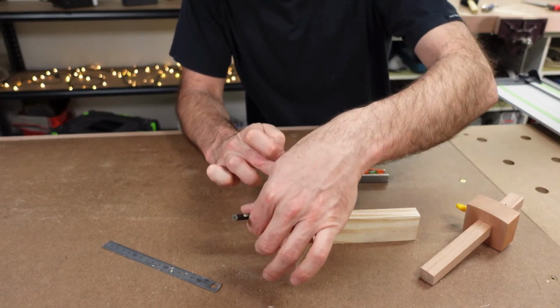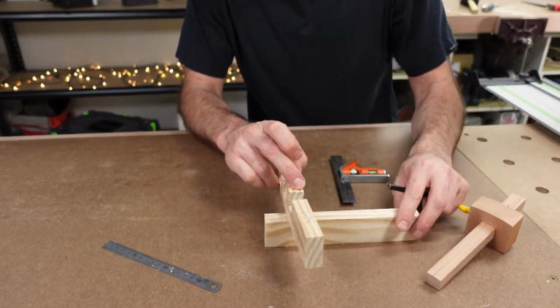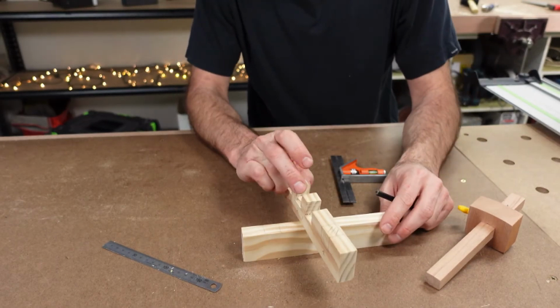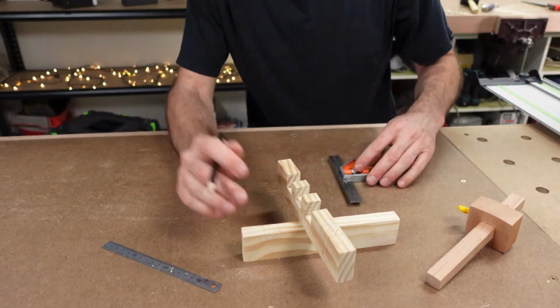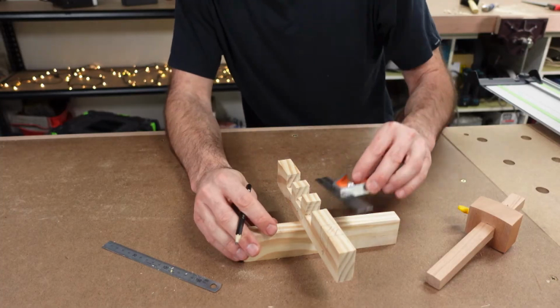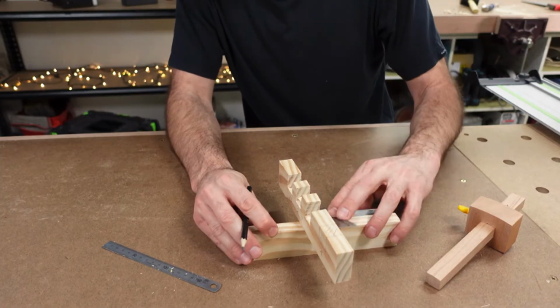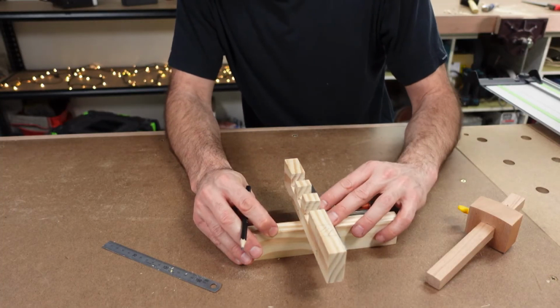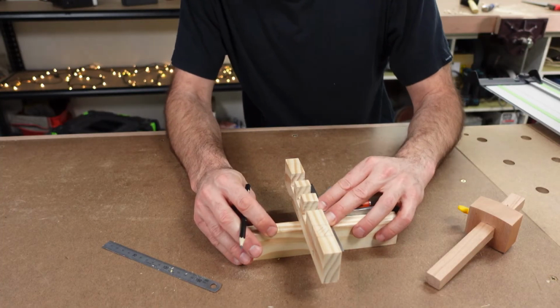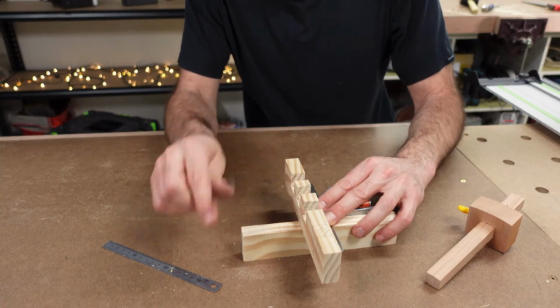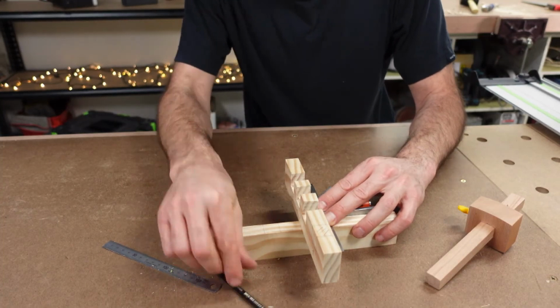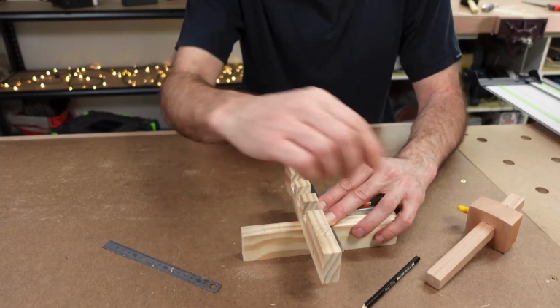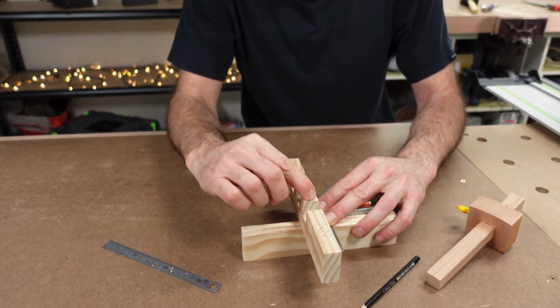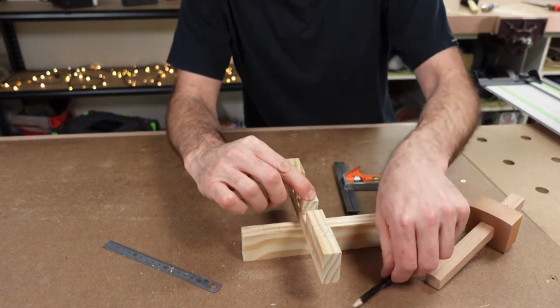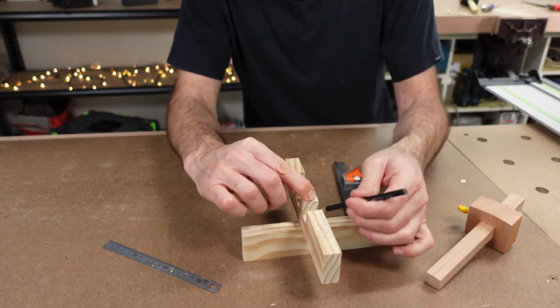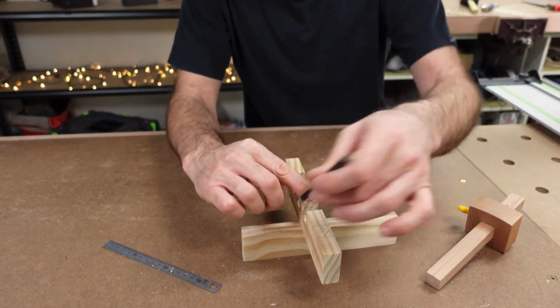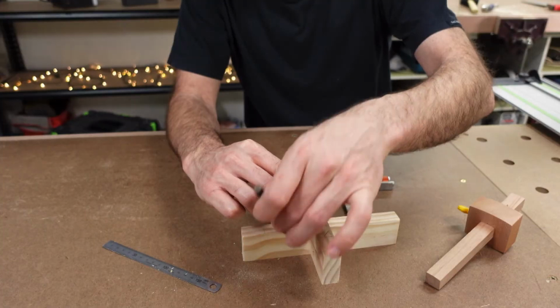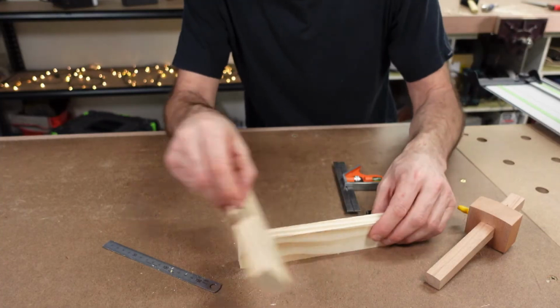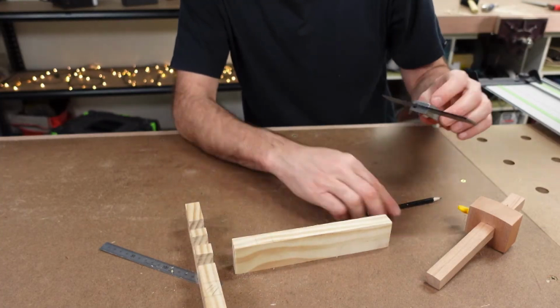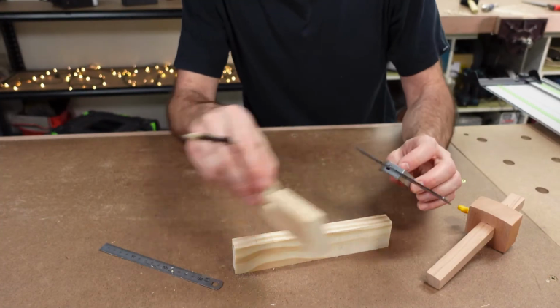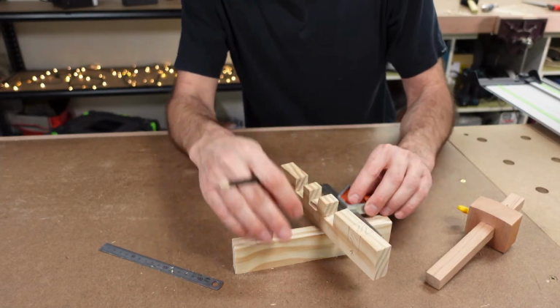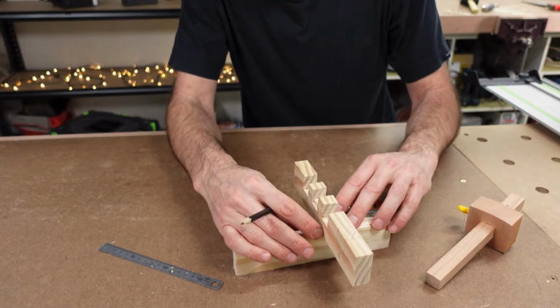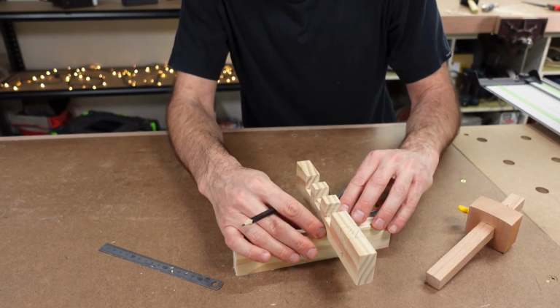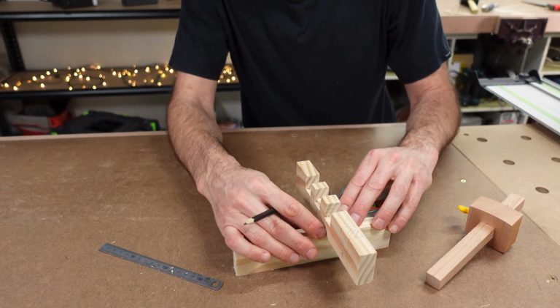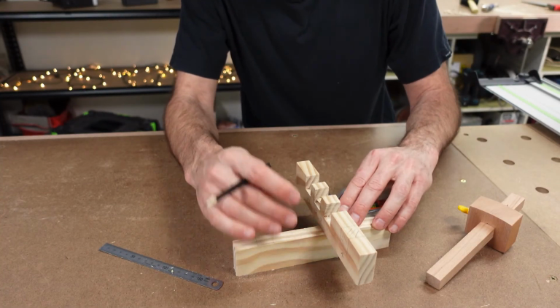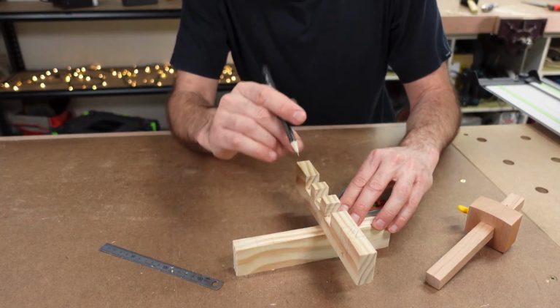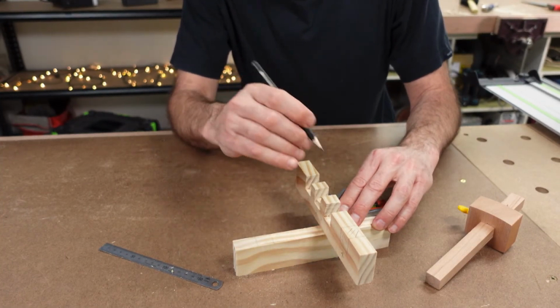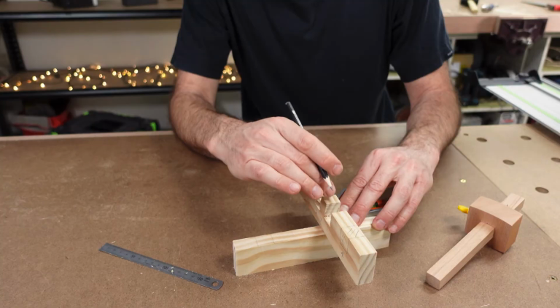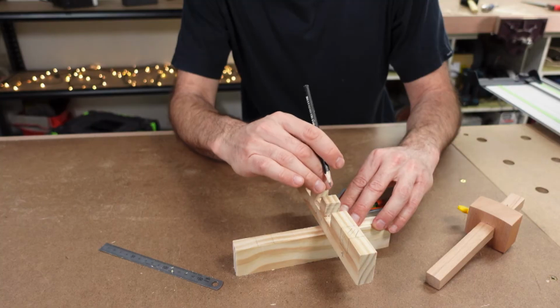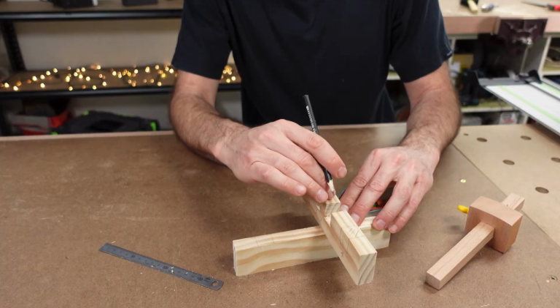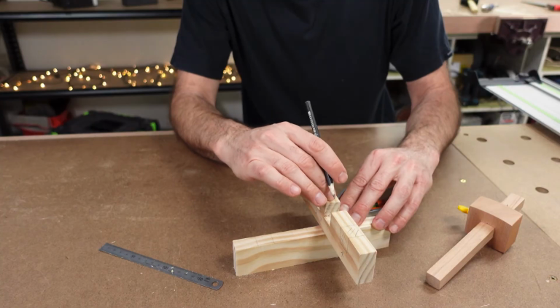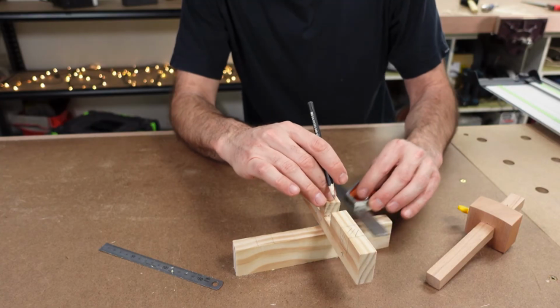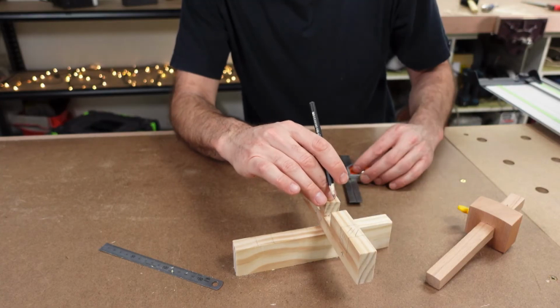You could expect to spend about two lessons going through this process, depending on how large your class is and how quickly they're picking it up. Practicing the marking out multiple times is a very useful process for students, although it might not appear that way to them straight away.